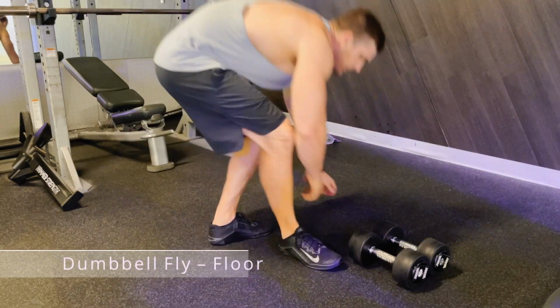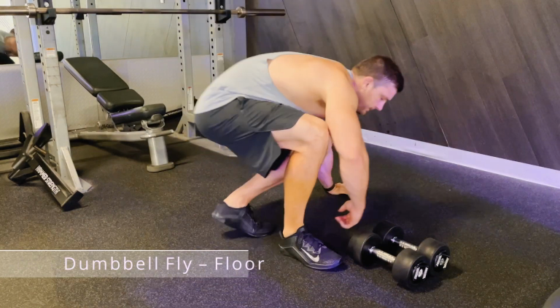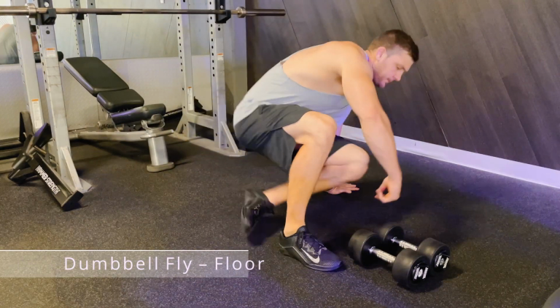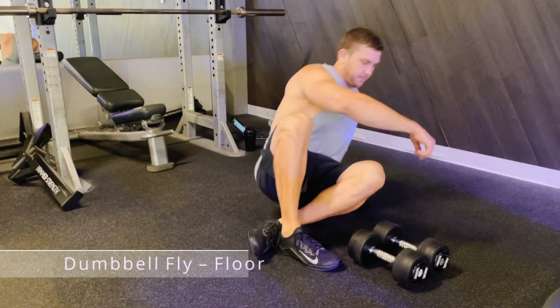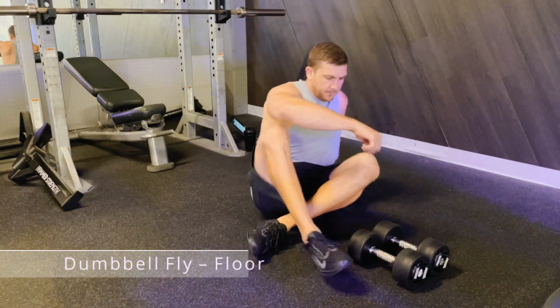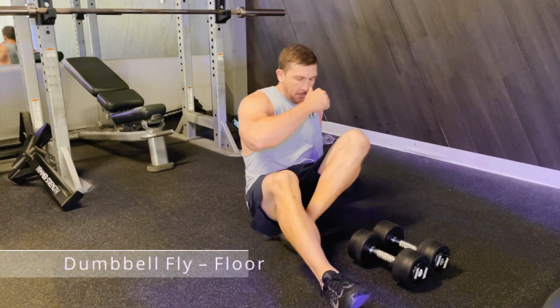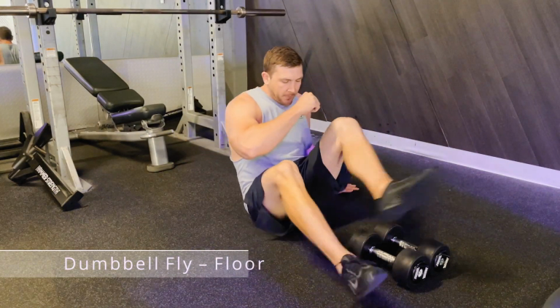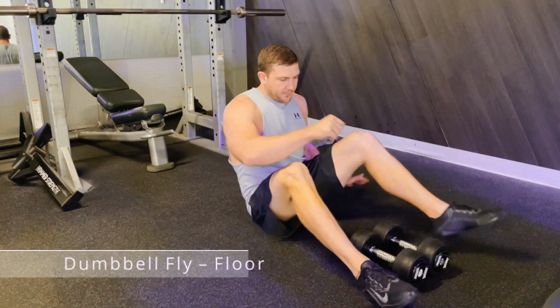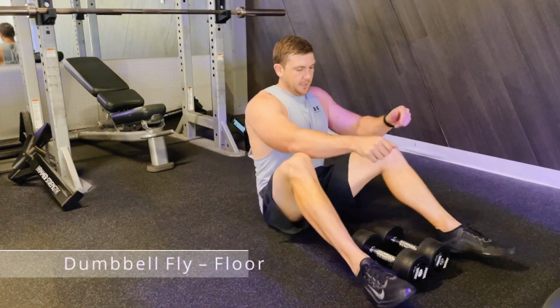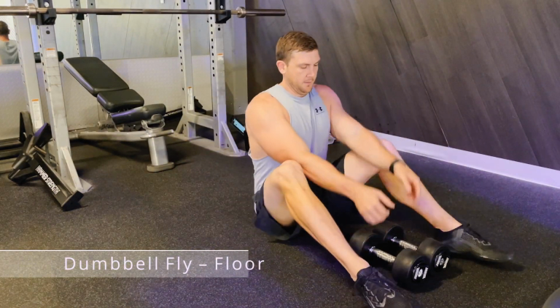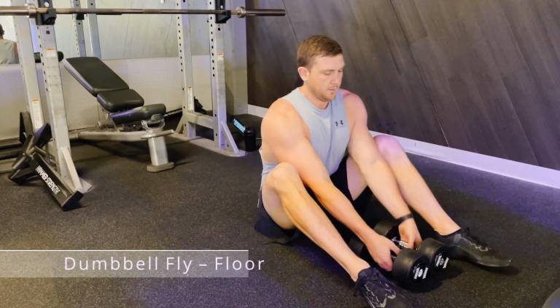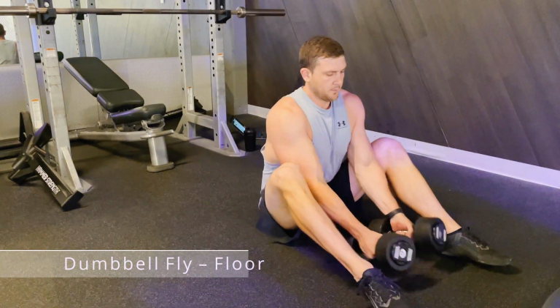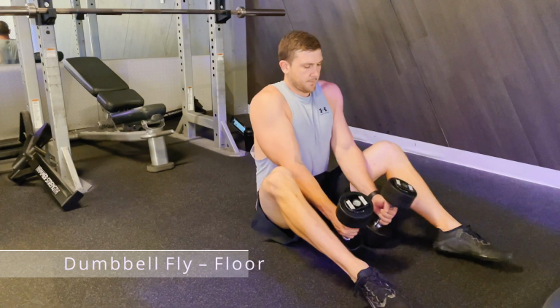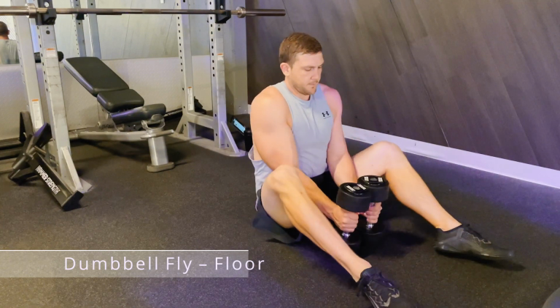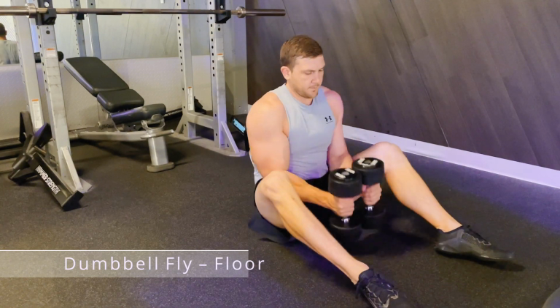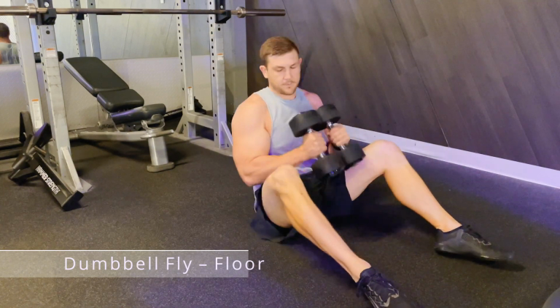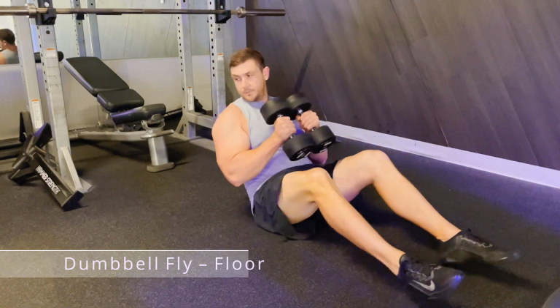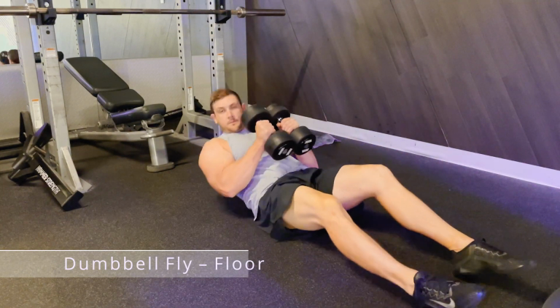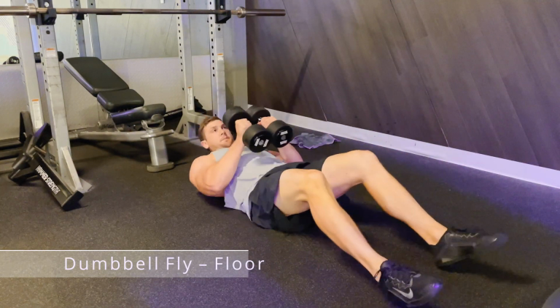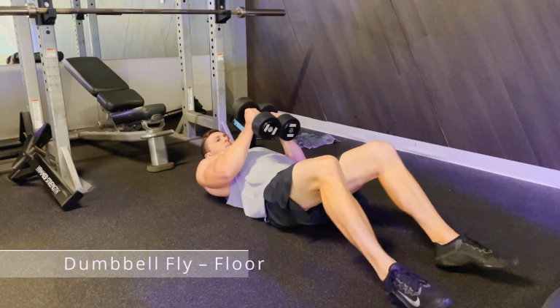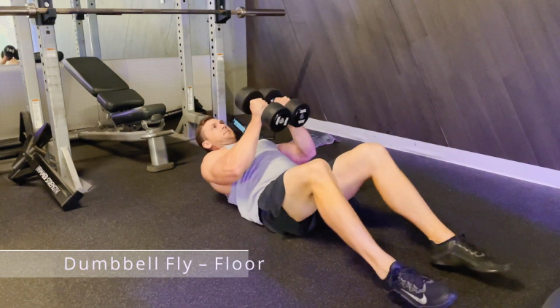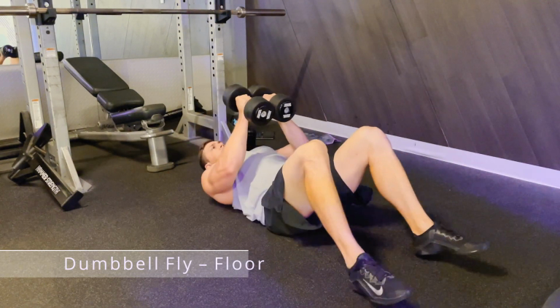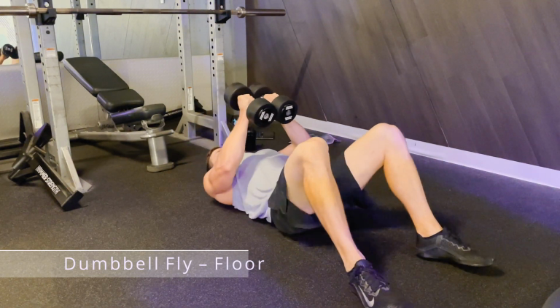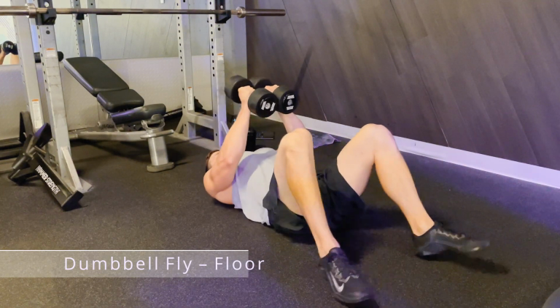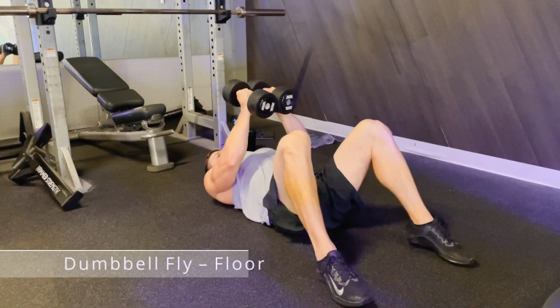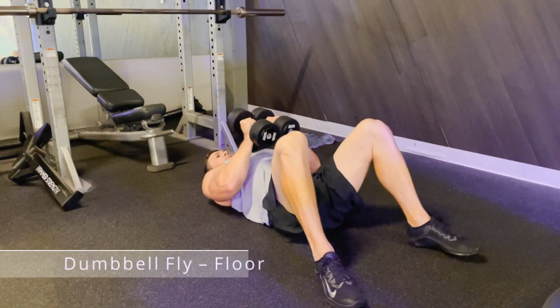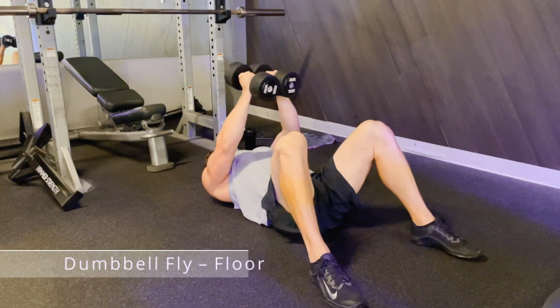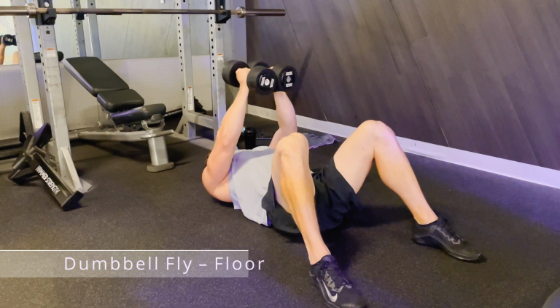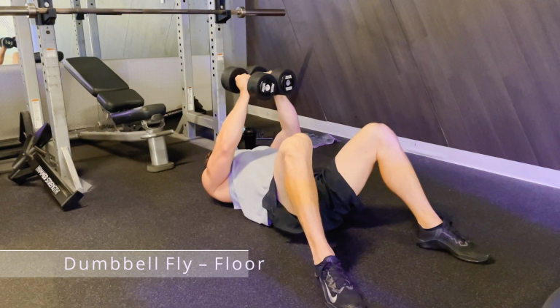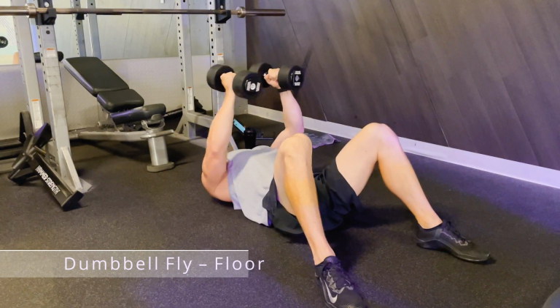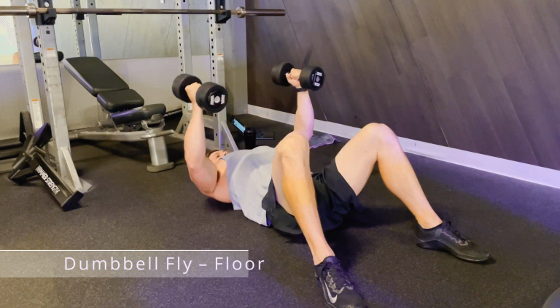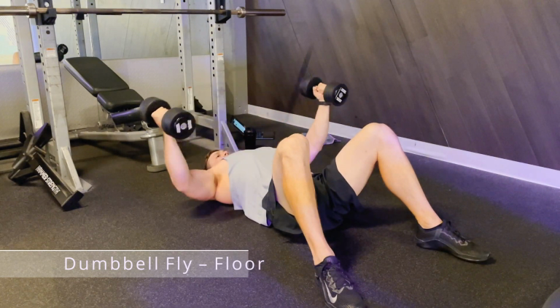Here is the Dumbbell Floor Fly. Position yourself on the floor laying down with two dumbbells, one in each hand. Bring the weight up and get a slight bend in your elbows.